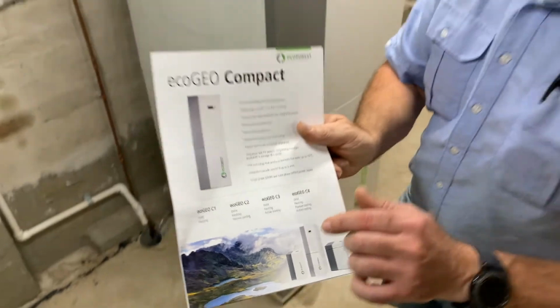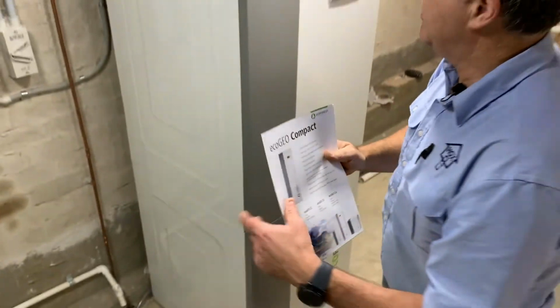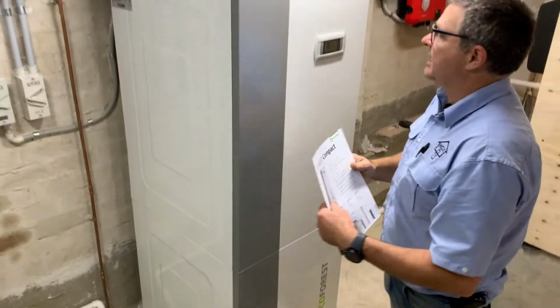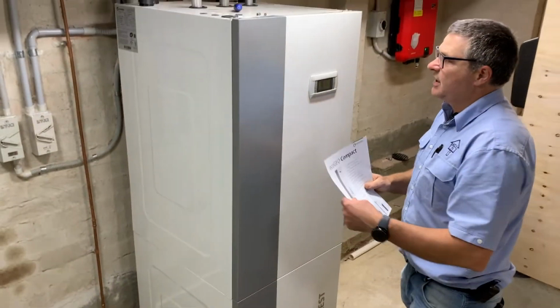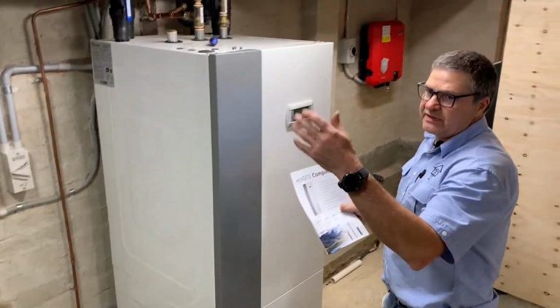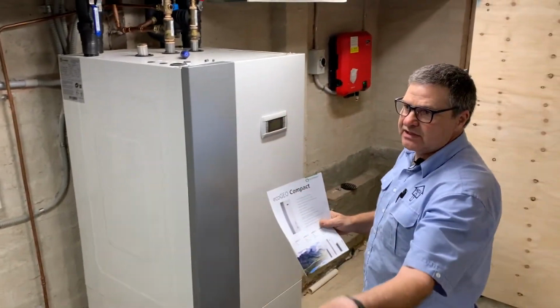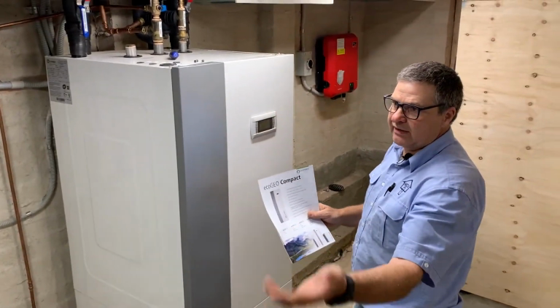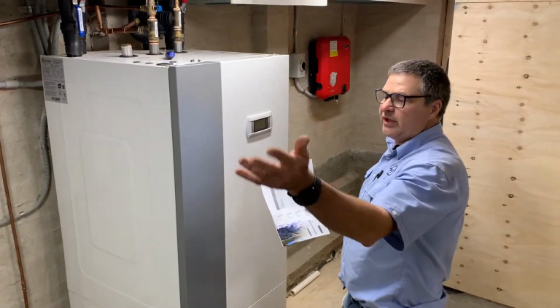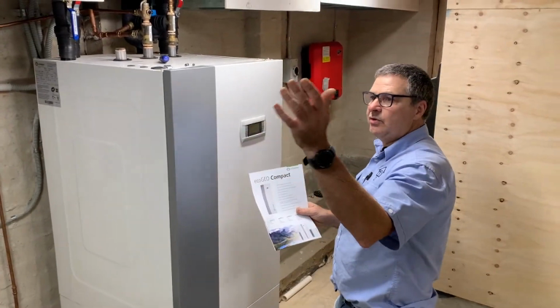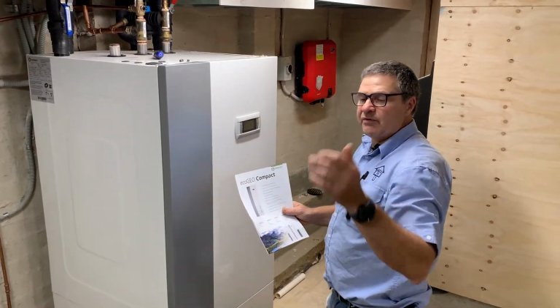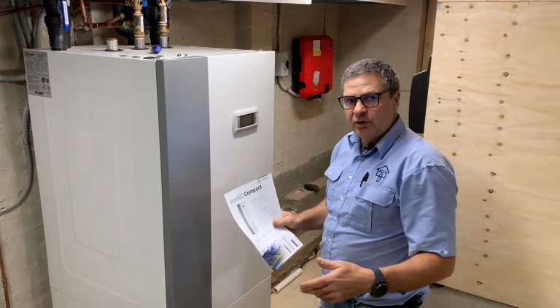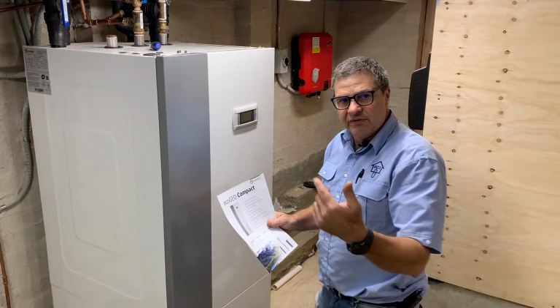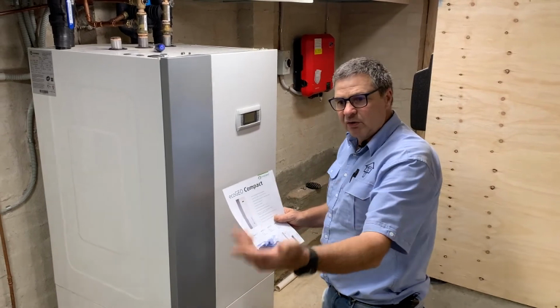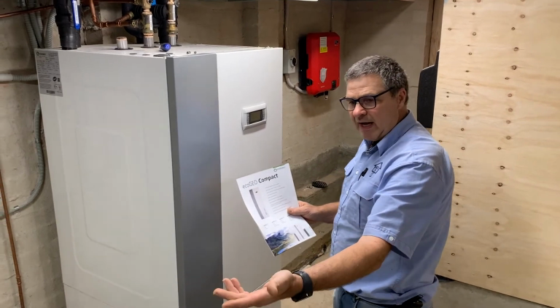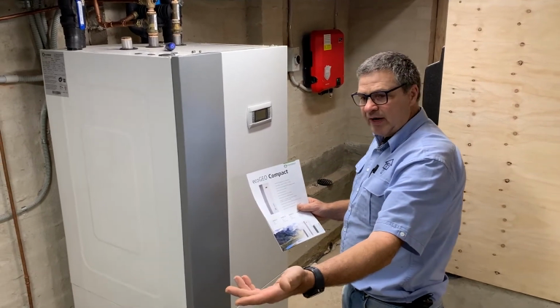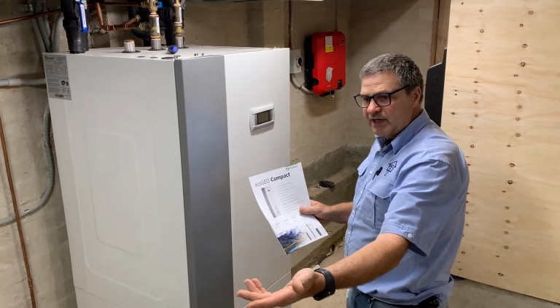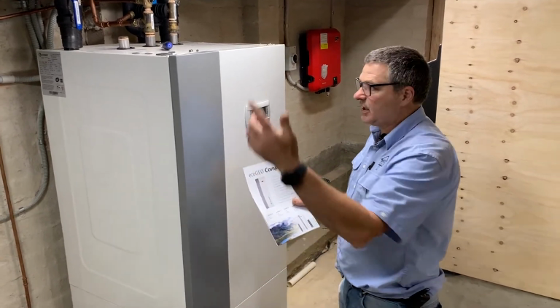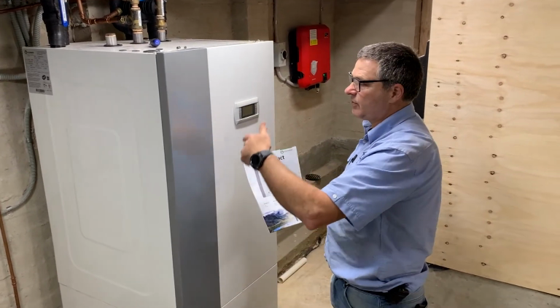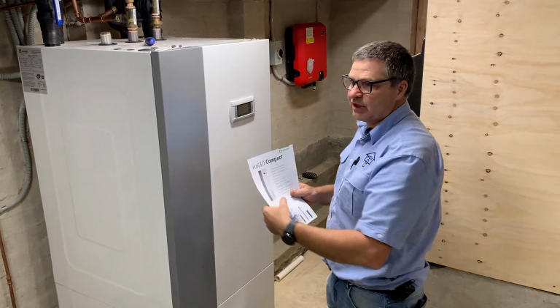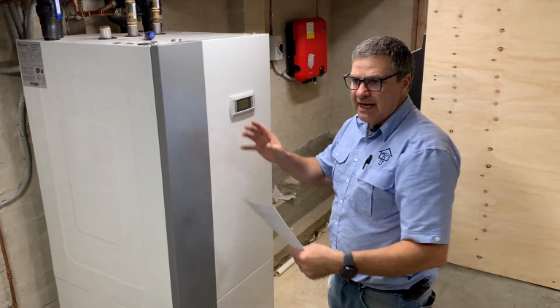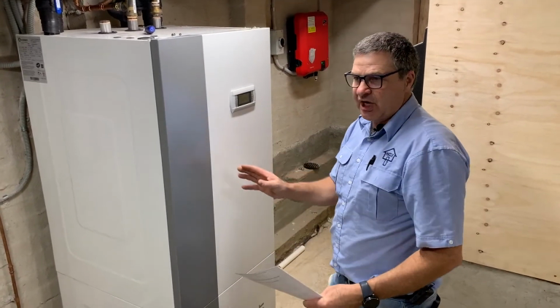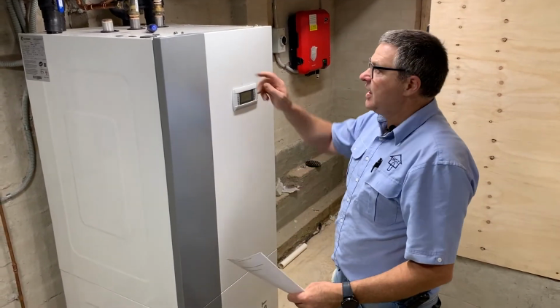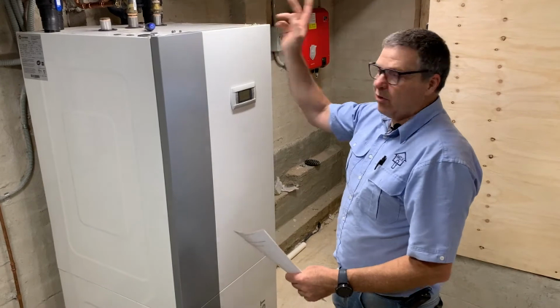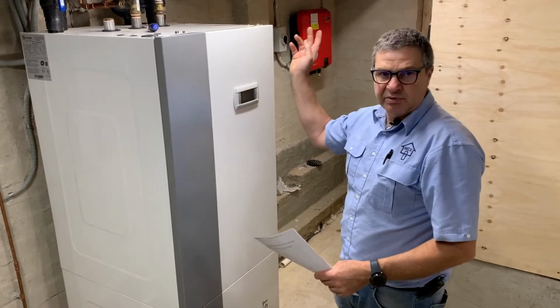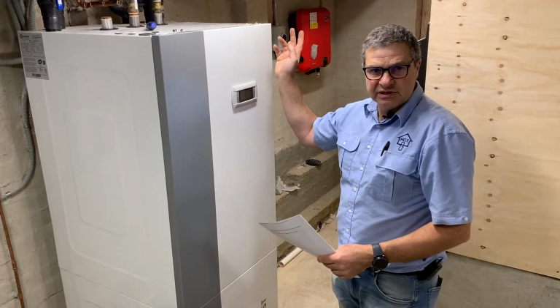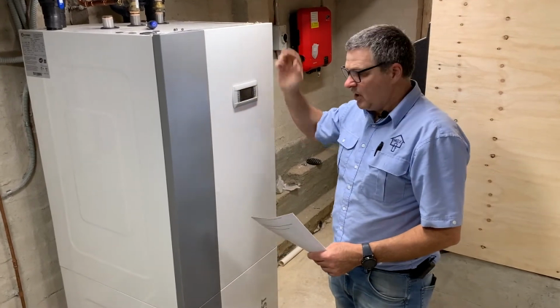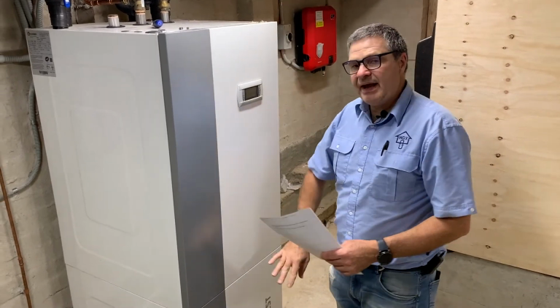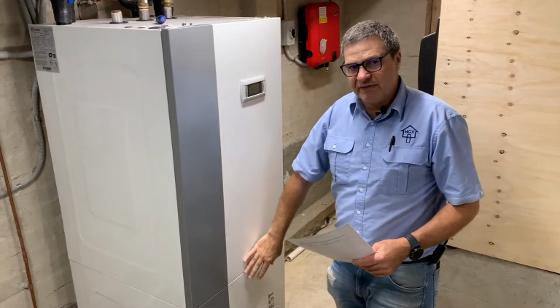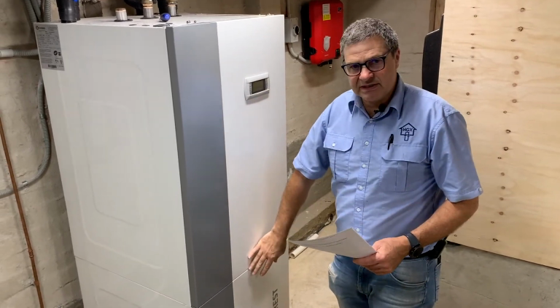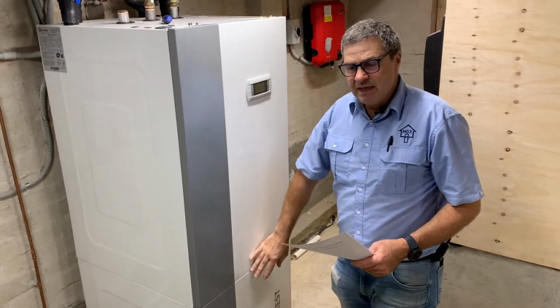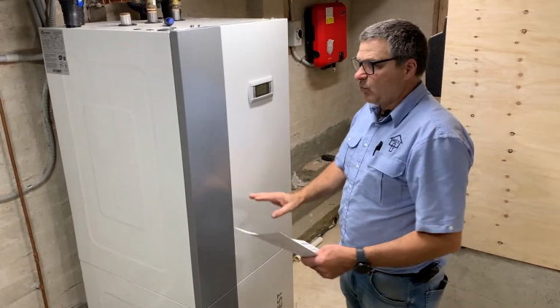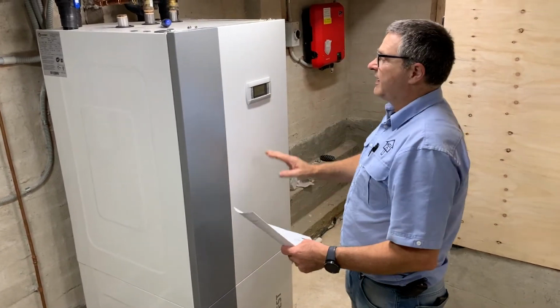So what that means is, if it's connected to a ground loop, we can use free cooling. The ground water temperature can come through the machine, exchange and go off to the production system without having to run the compressor. That's one feature.